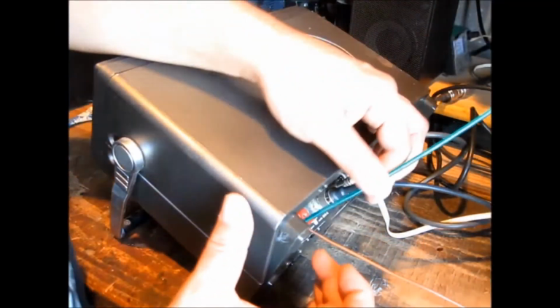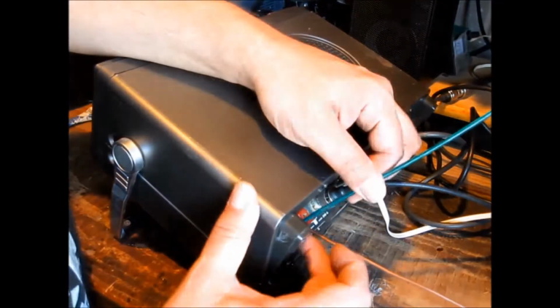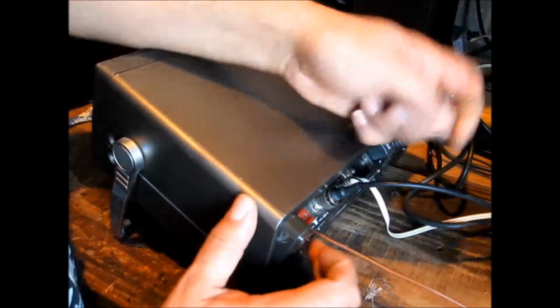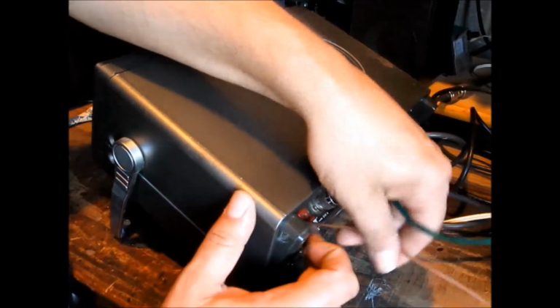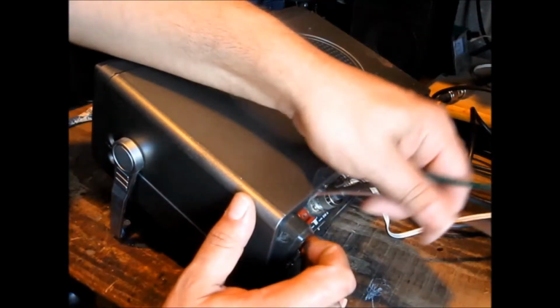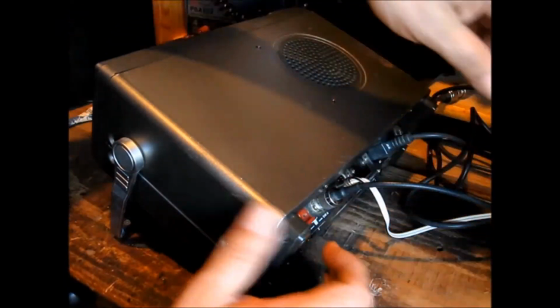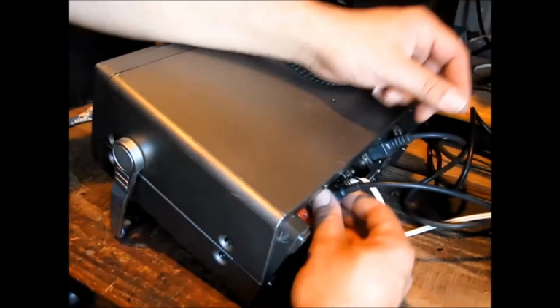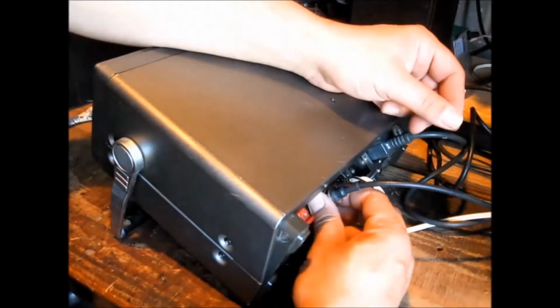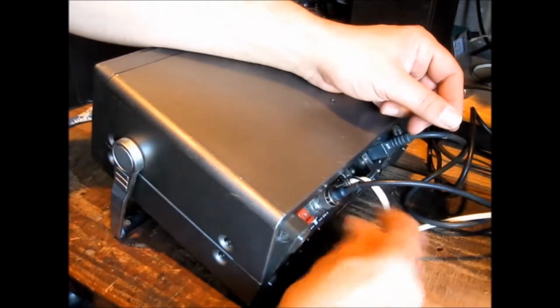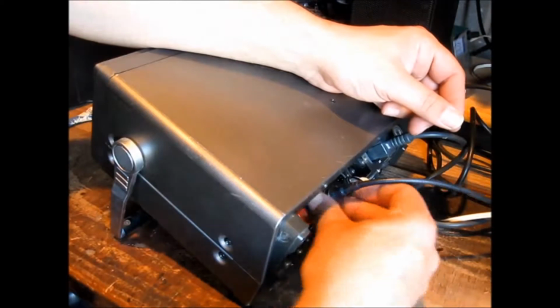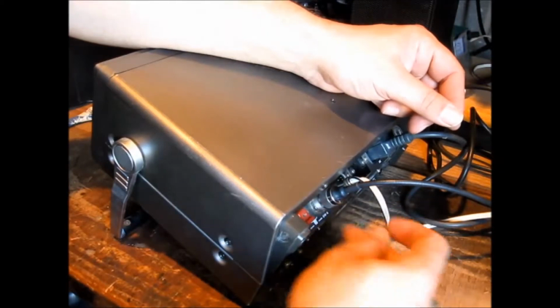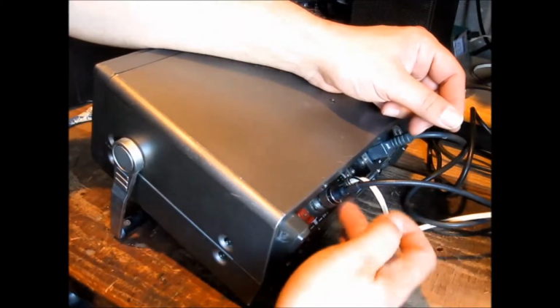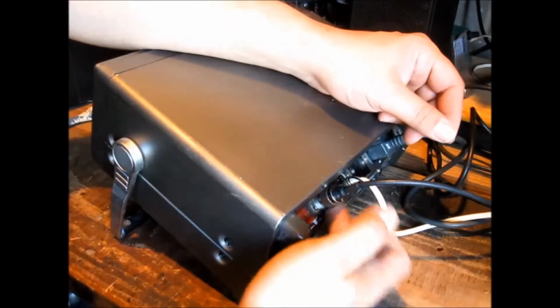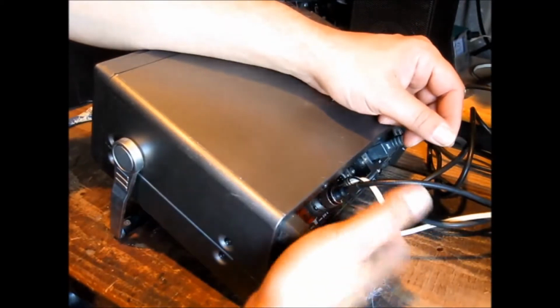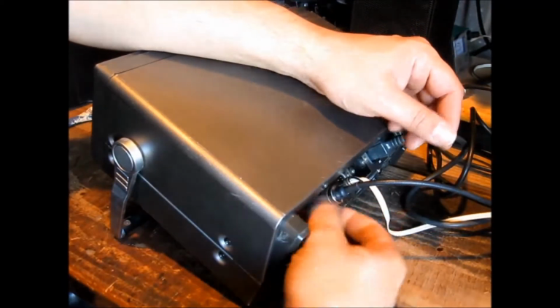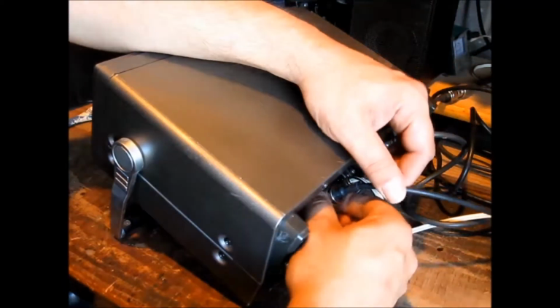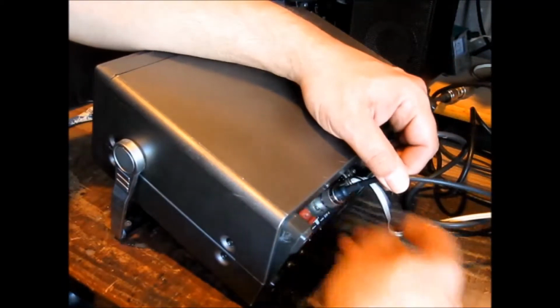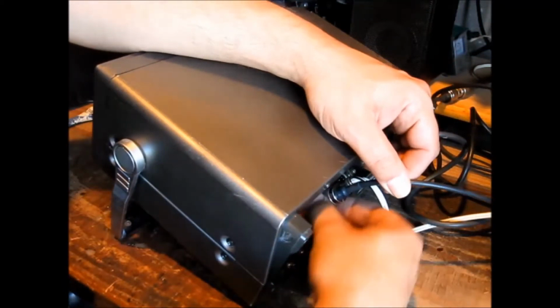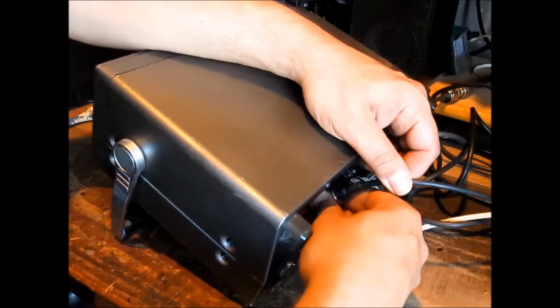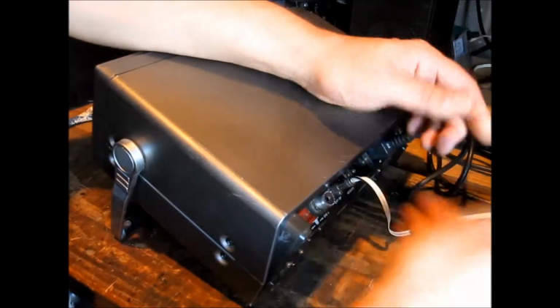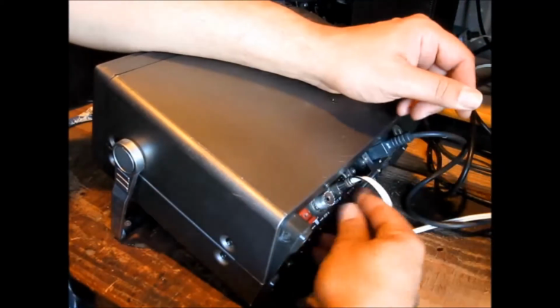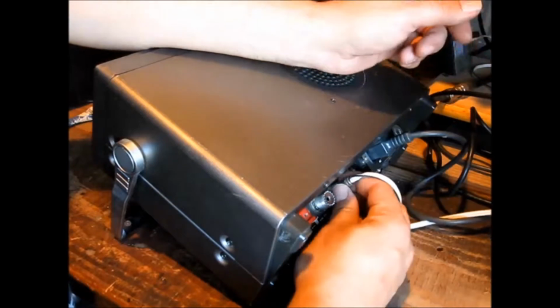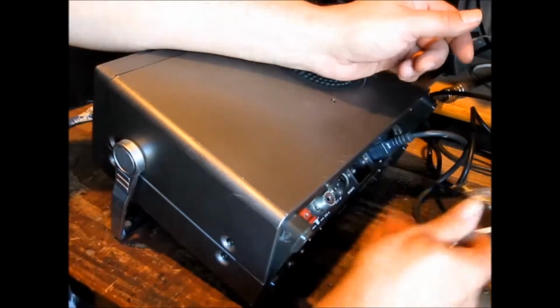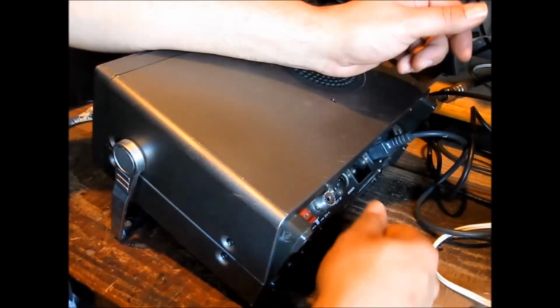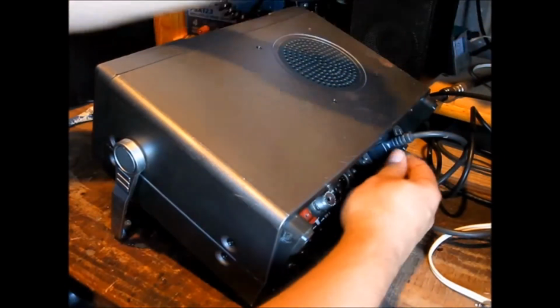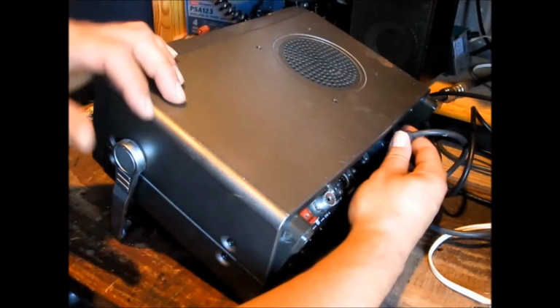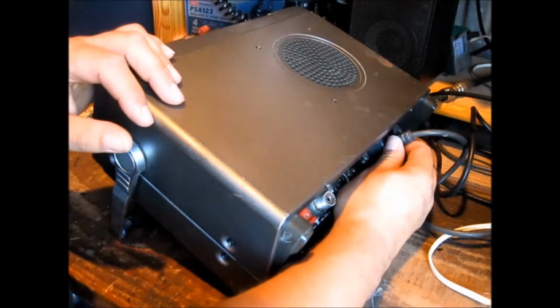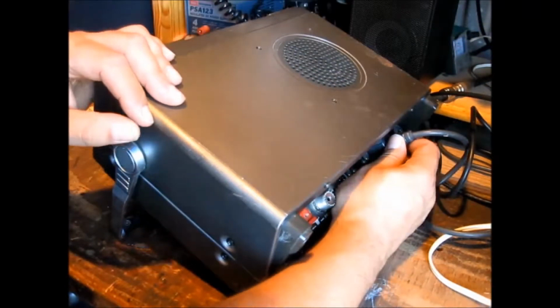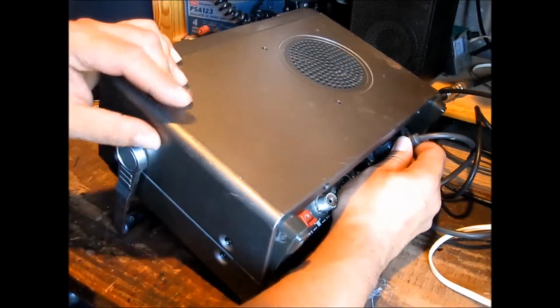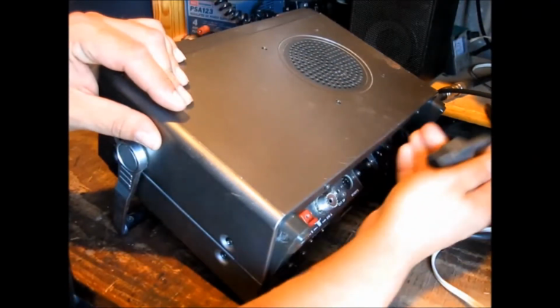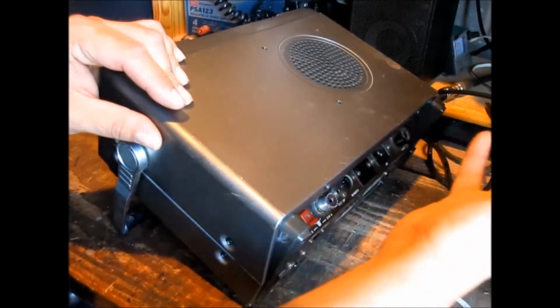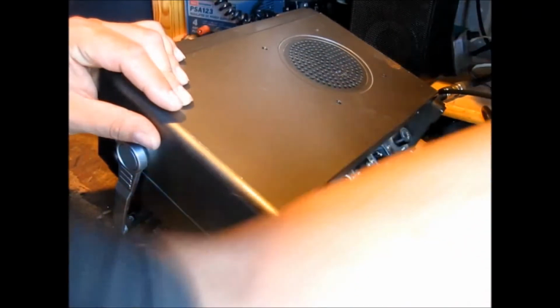Start by disconnecting any and every antenna, speaker wire, and most especially mains power.